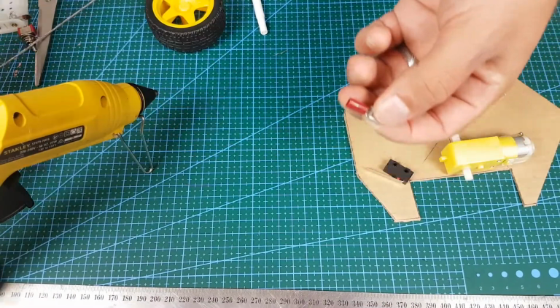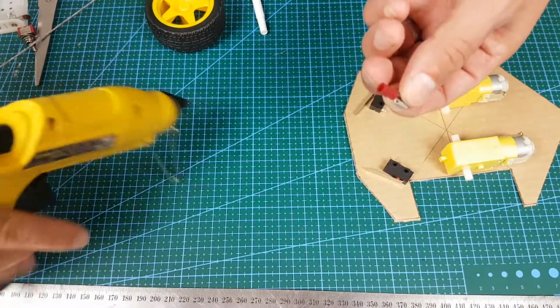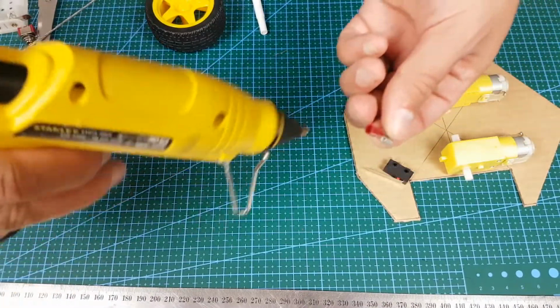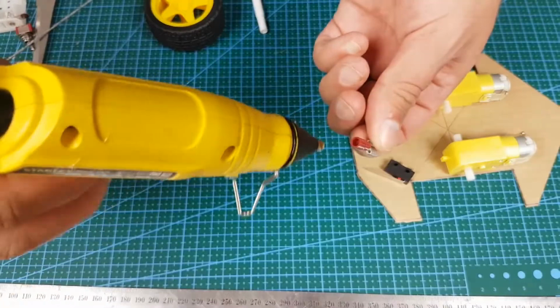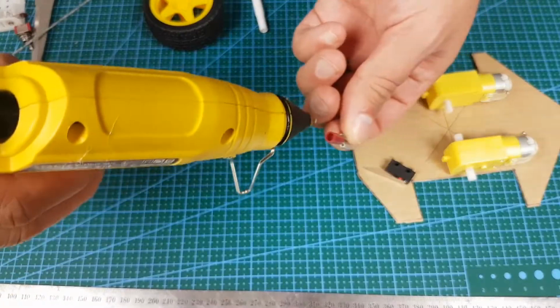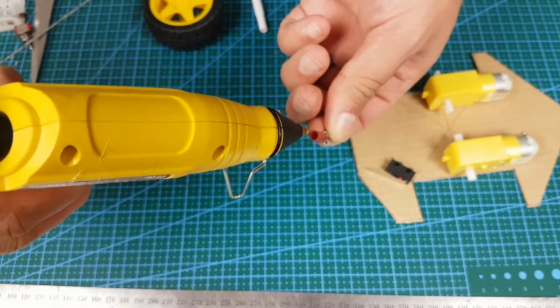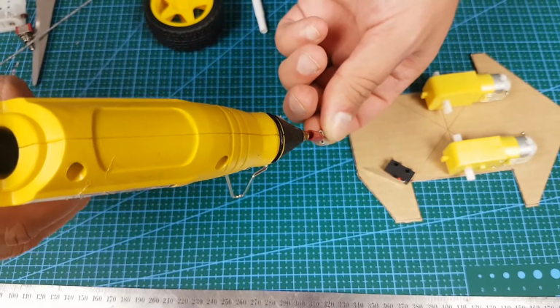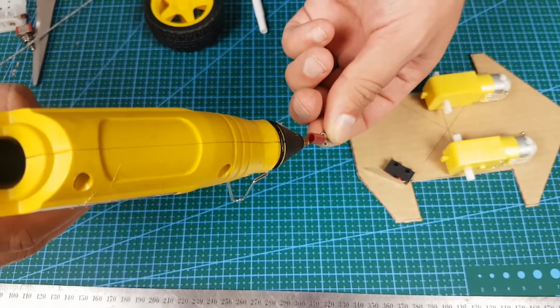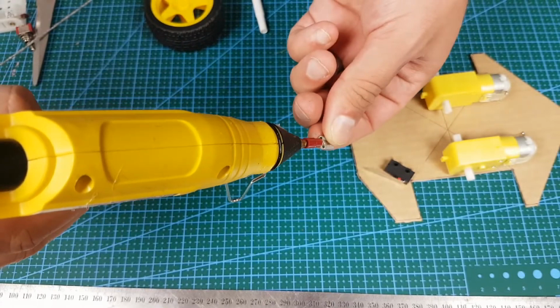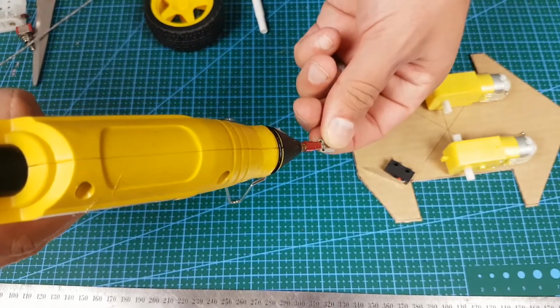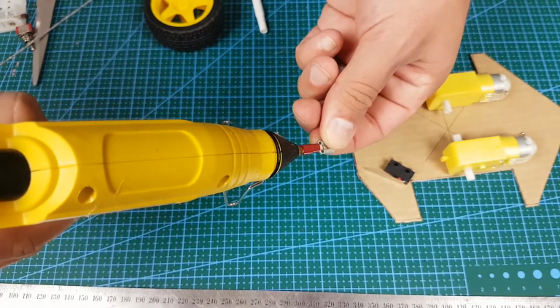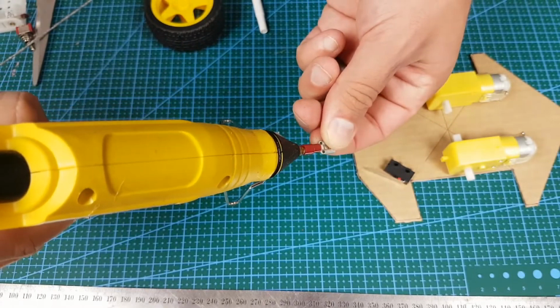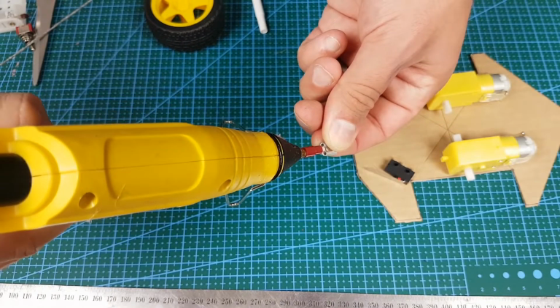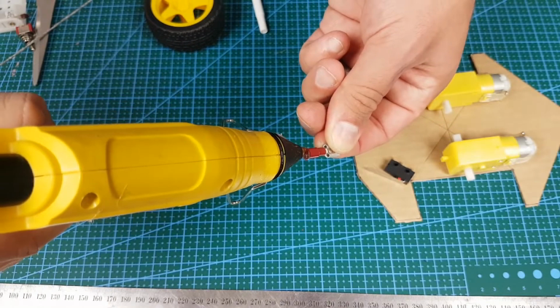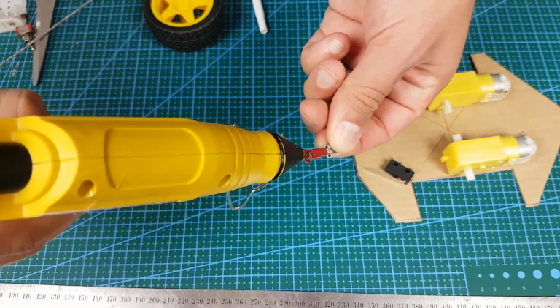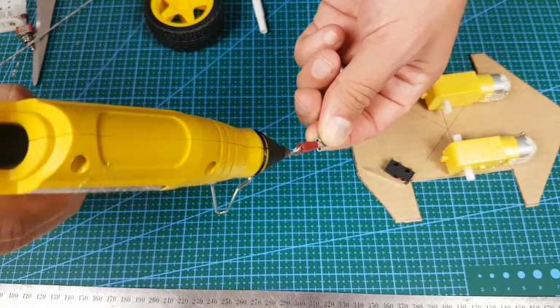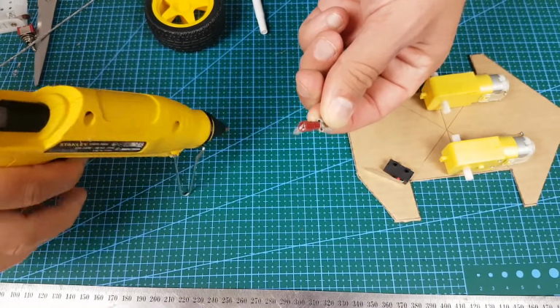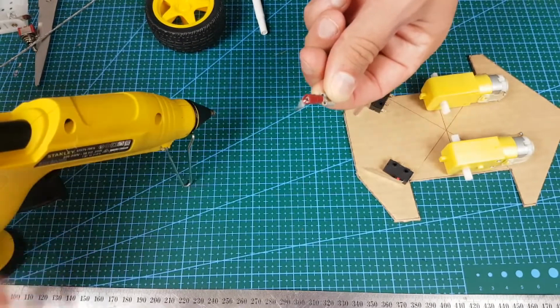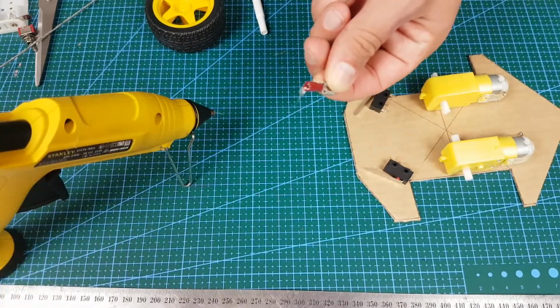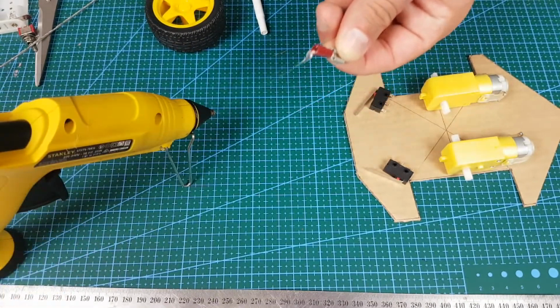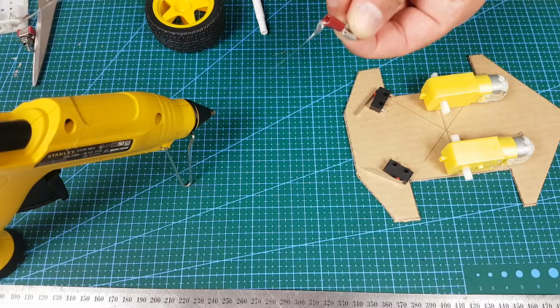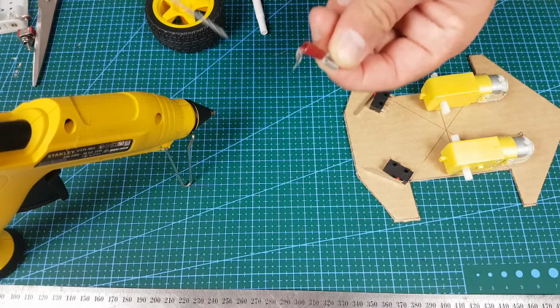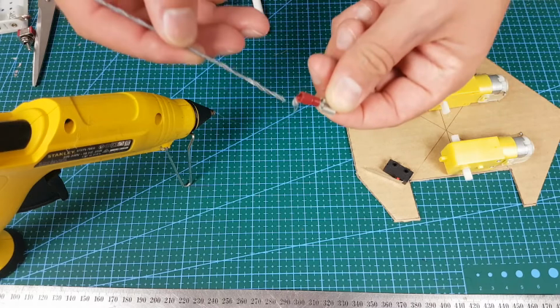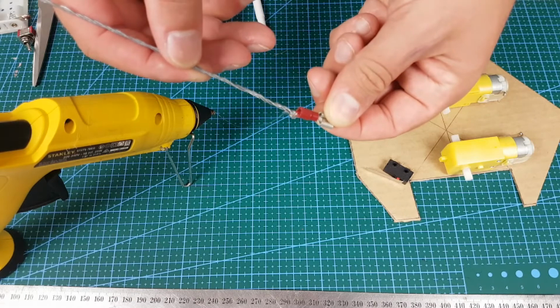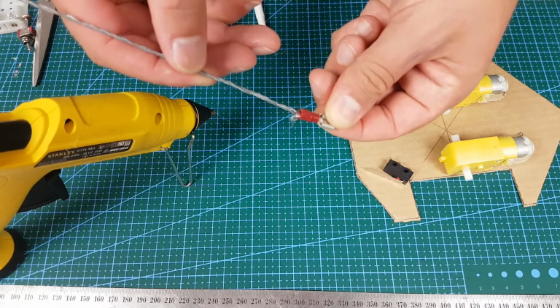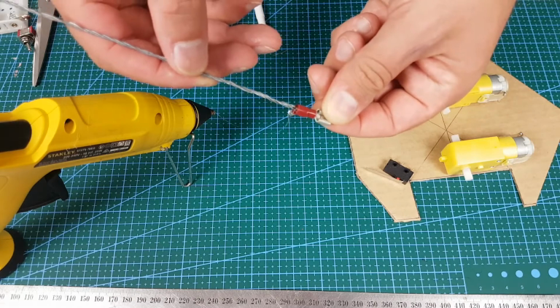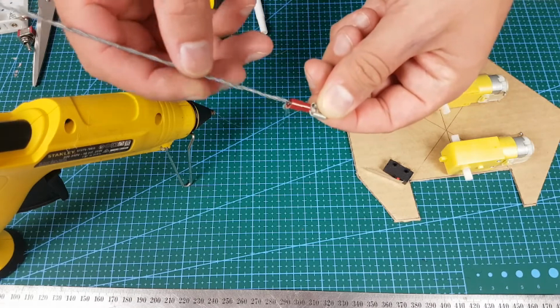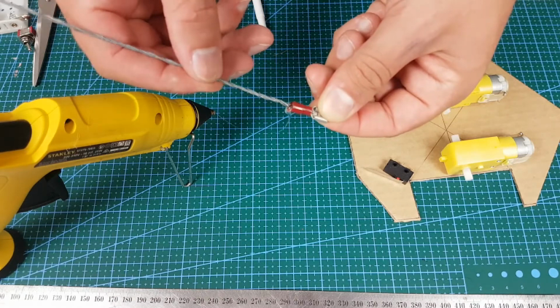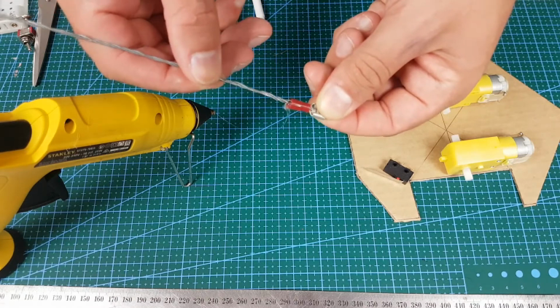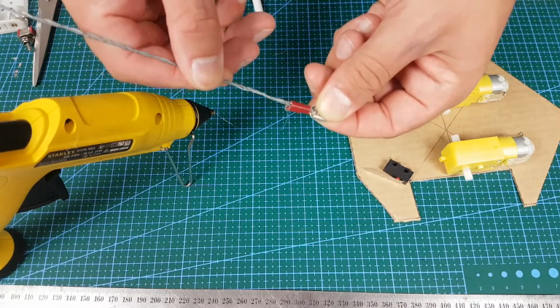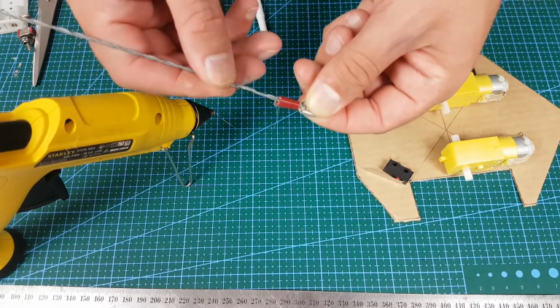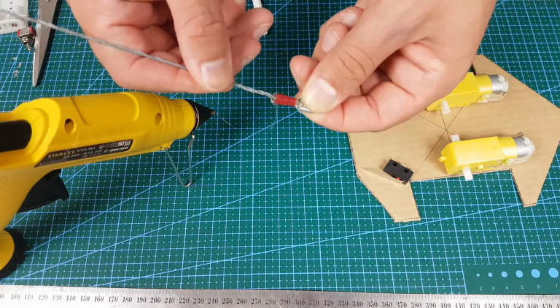This is one method of securing the sensing antenna onto the microswitch. I'm just using spade clips and some hot glue. It doesn't really matter as long as you find a way to secure the antenna to the microswitch.